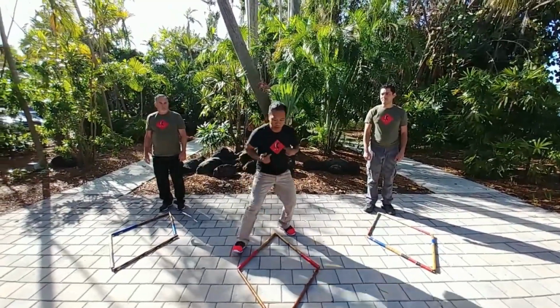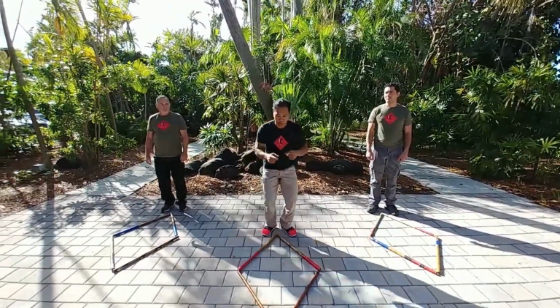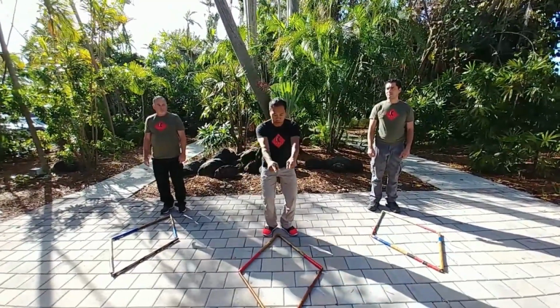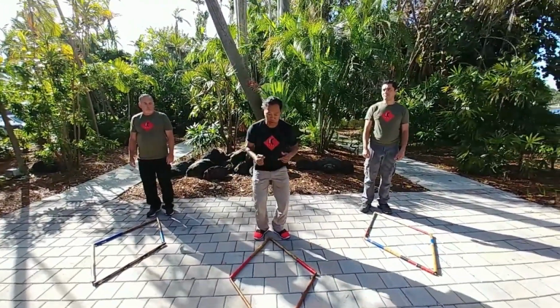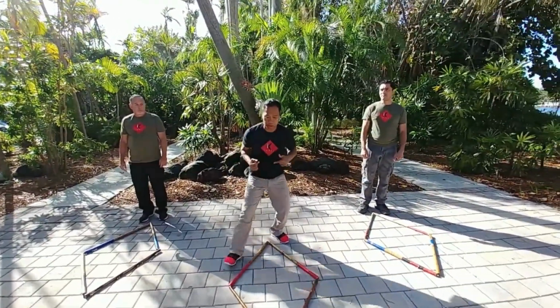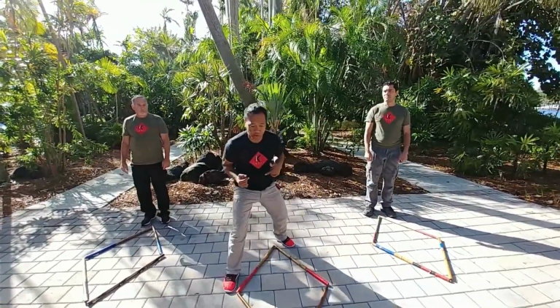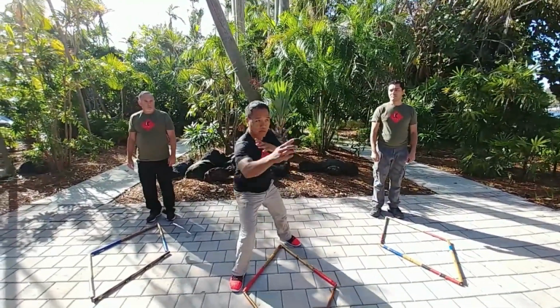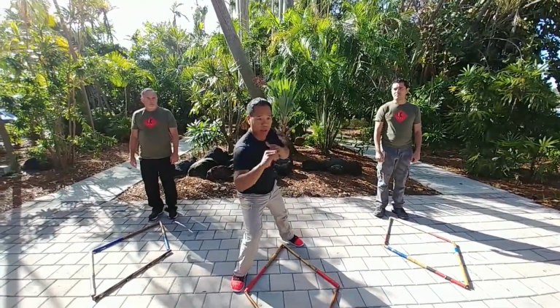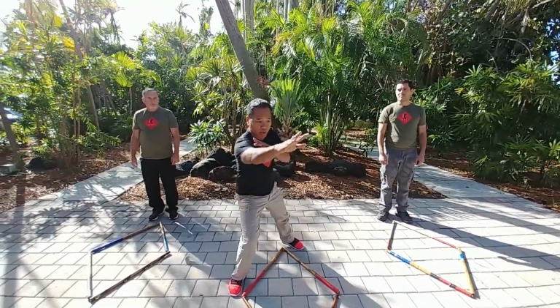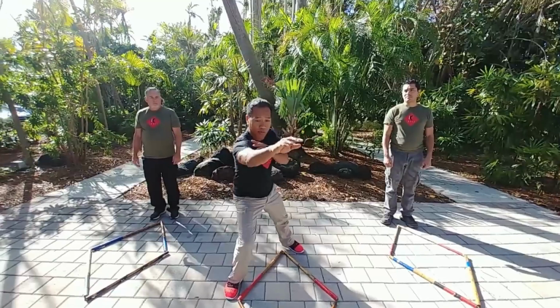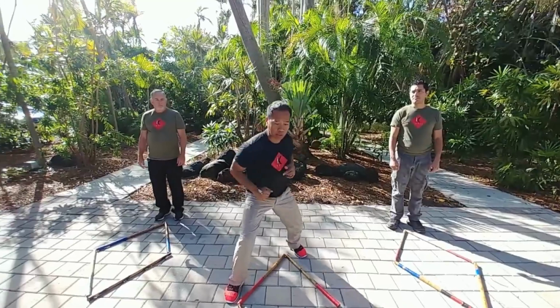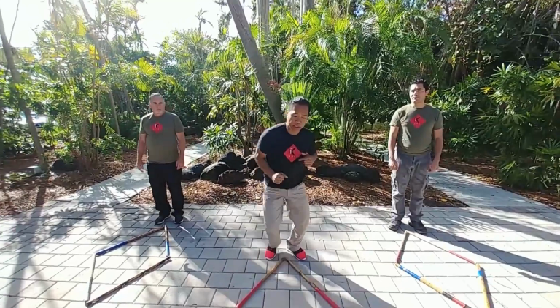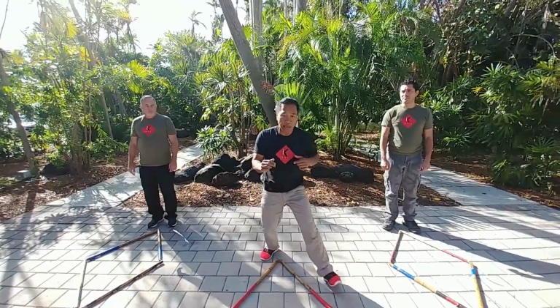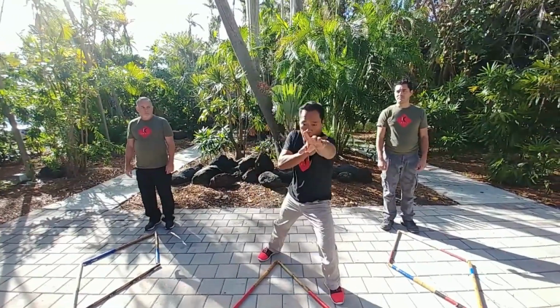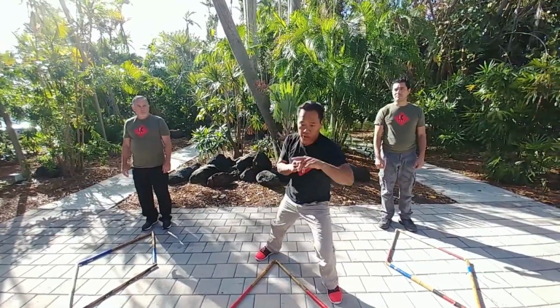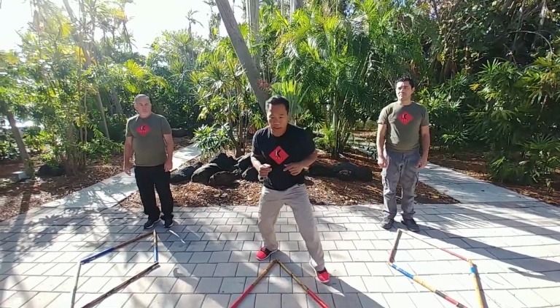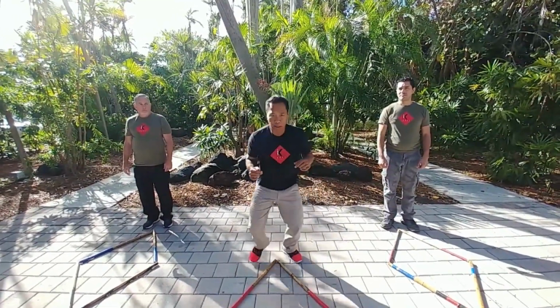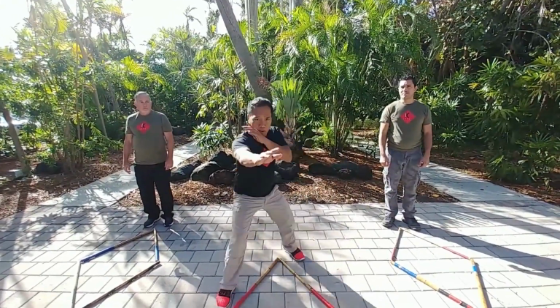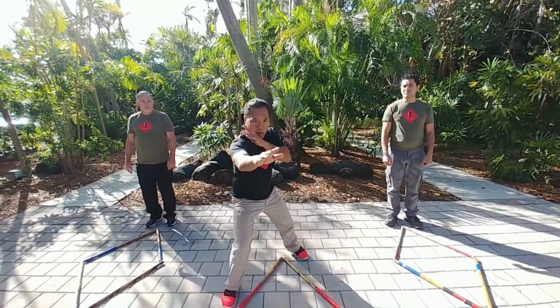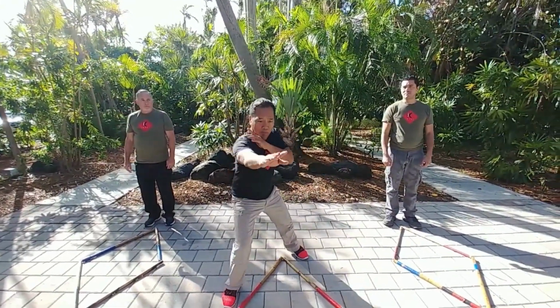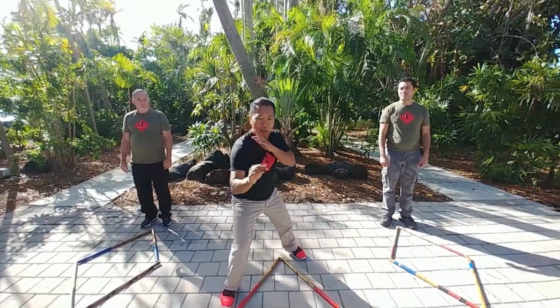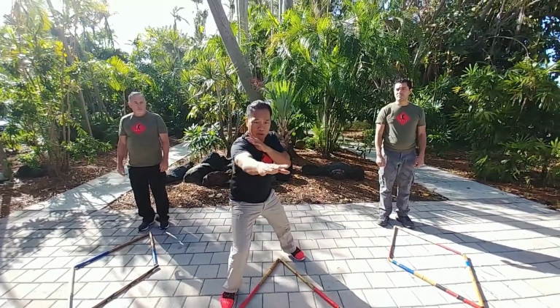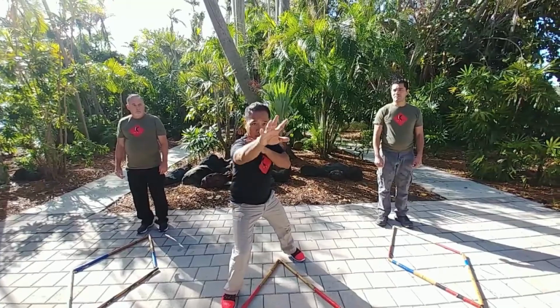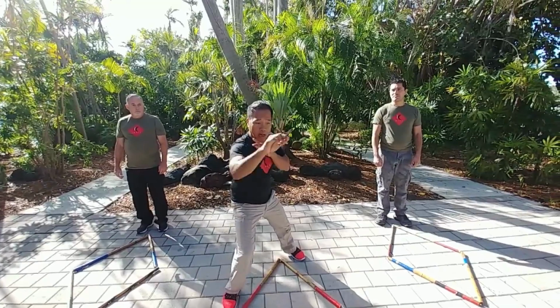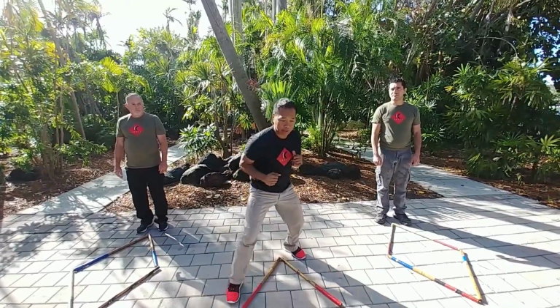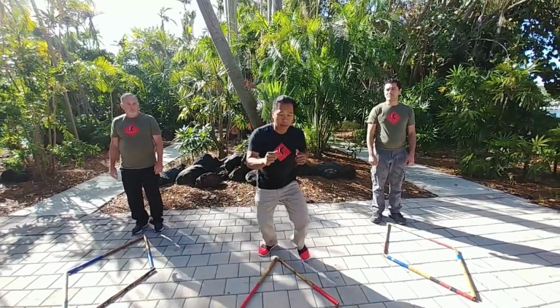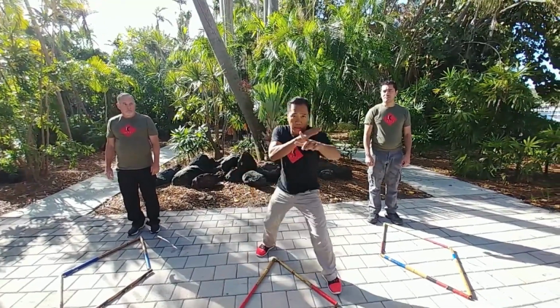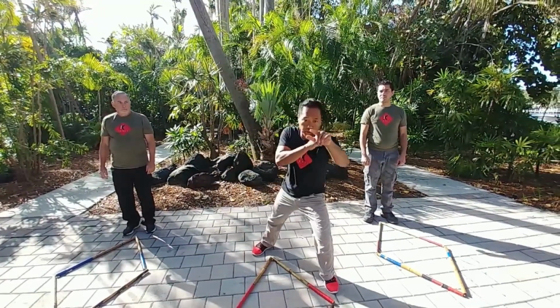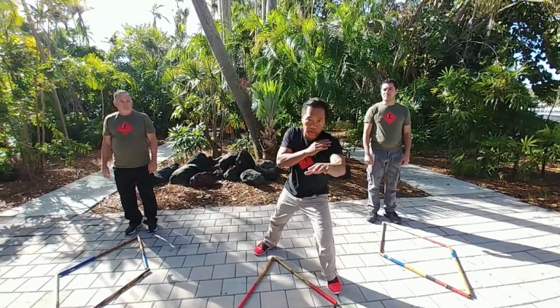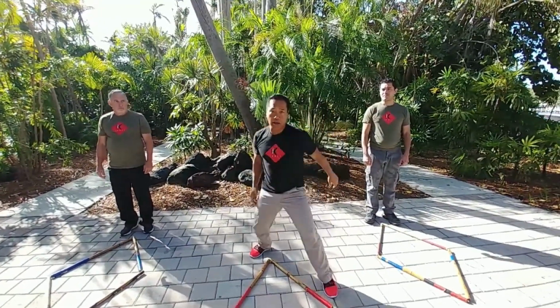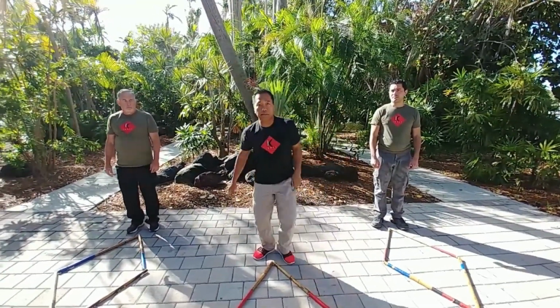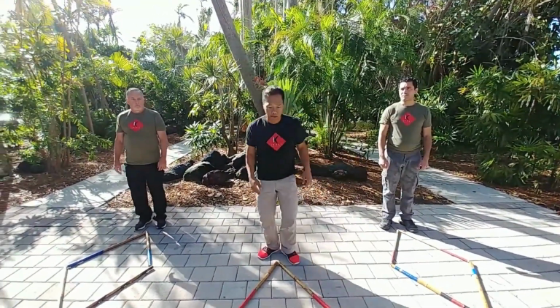My opponent is going to be over there. I'm going to go in to mid-range so I can reach with the spear hand. The spear hand could be on the throat or the eyes — throat or eyes.